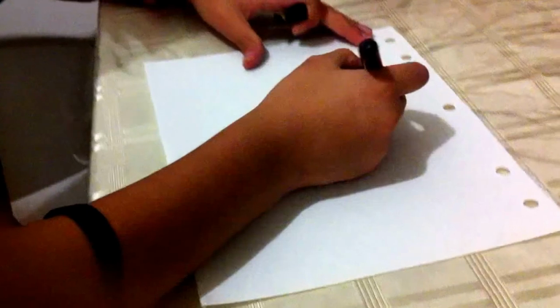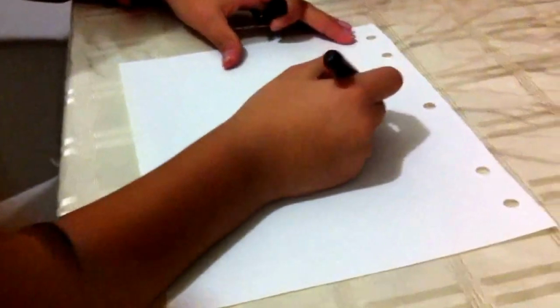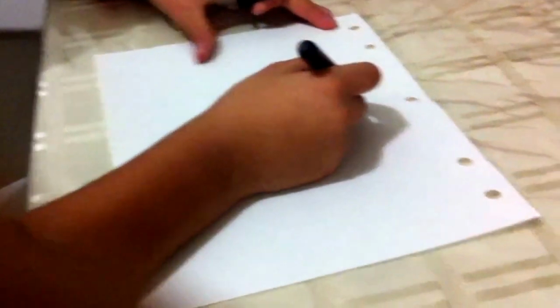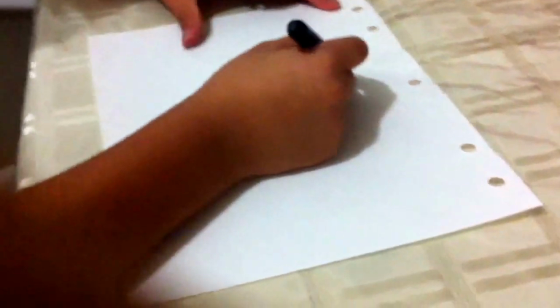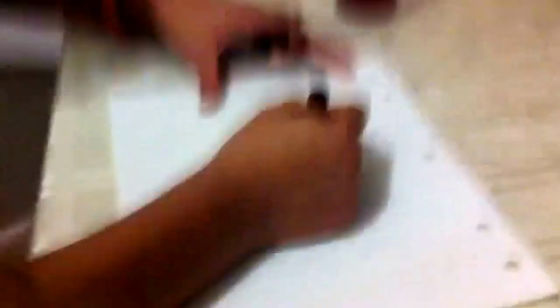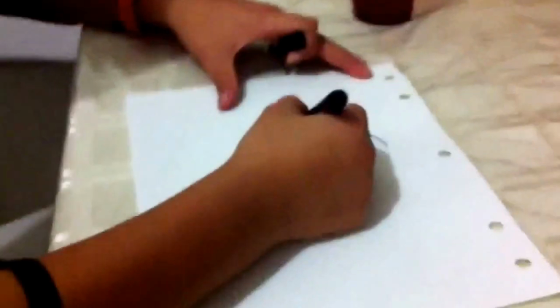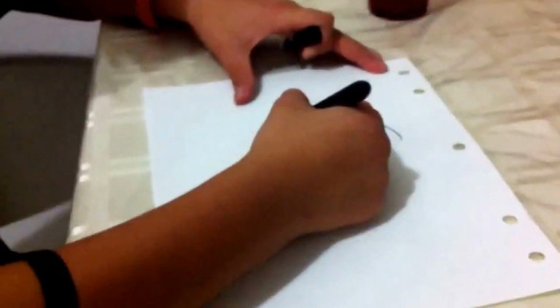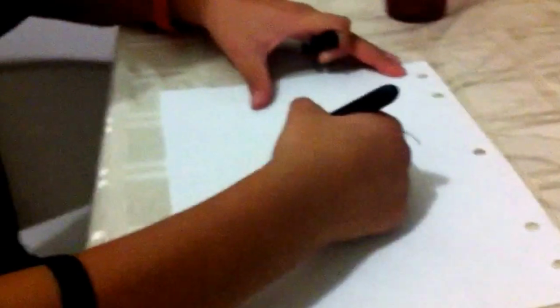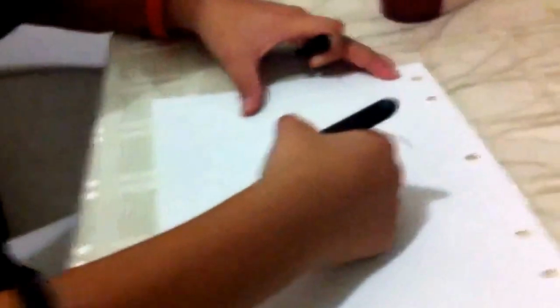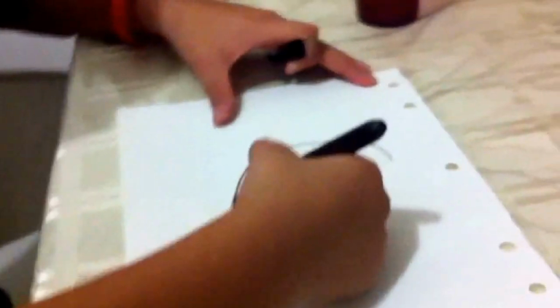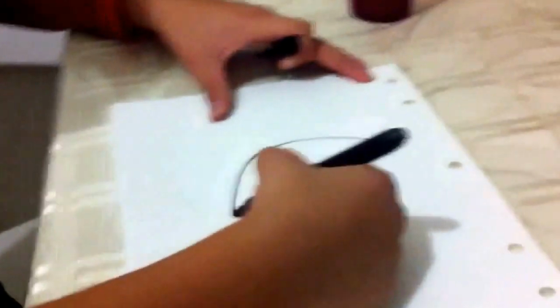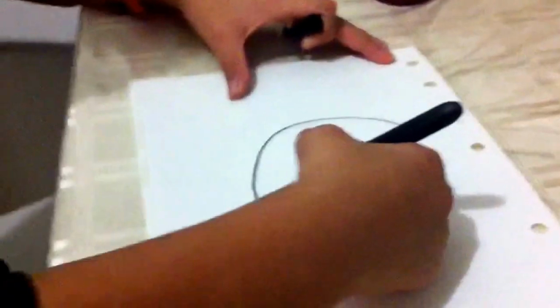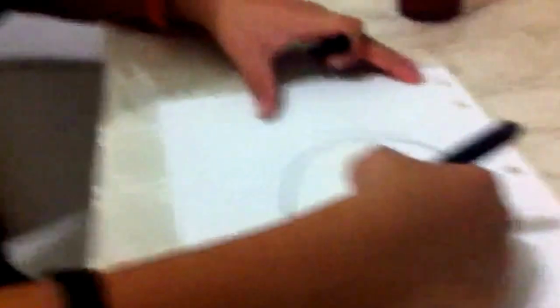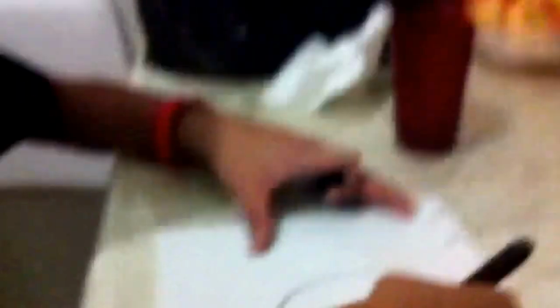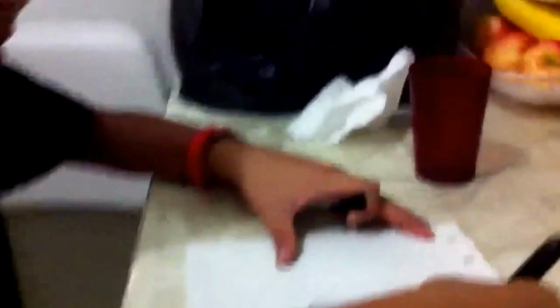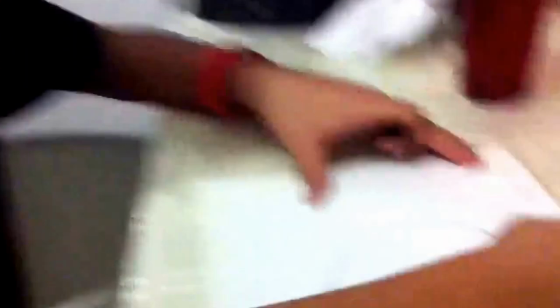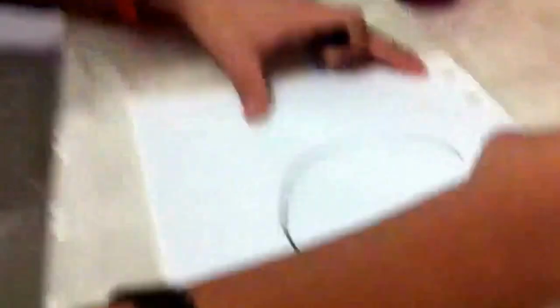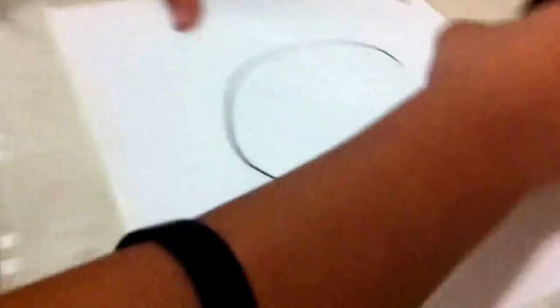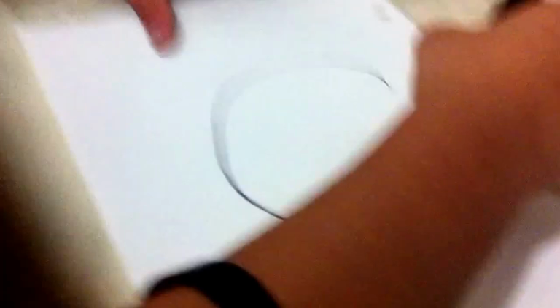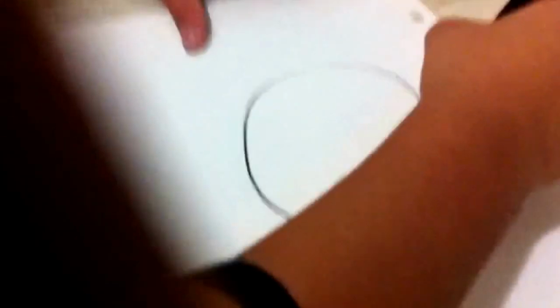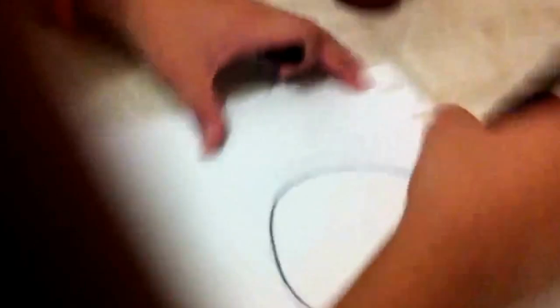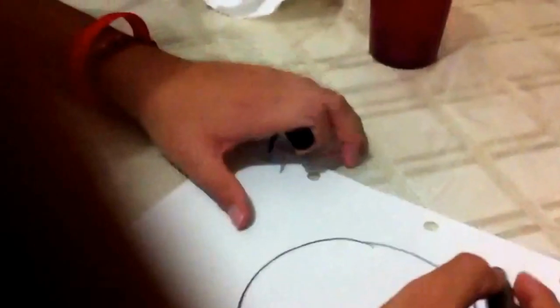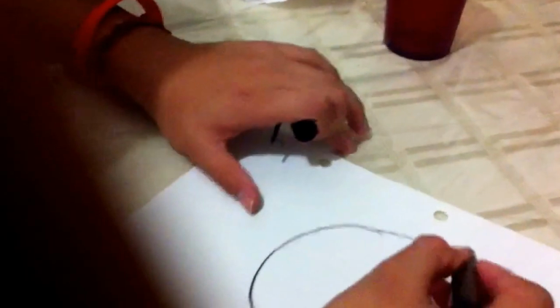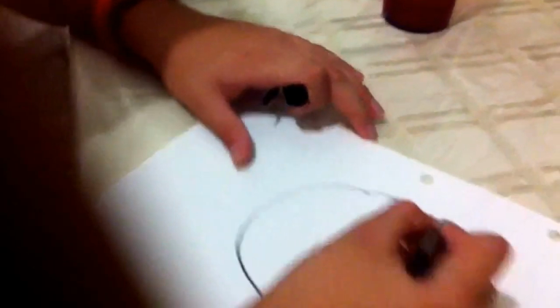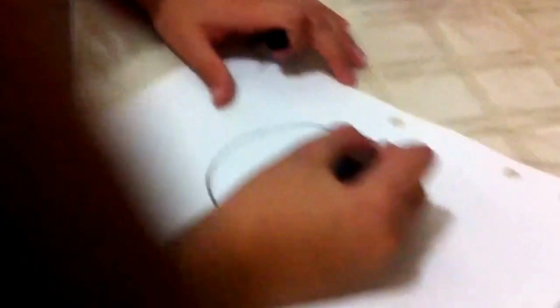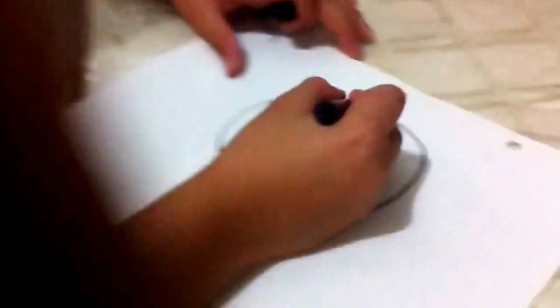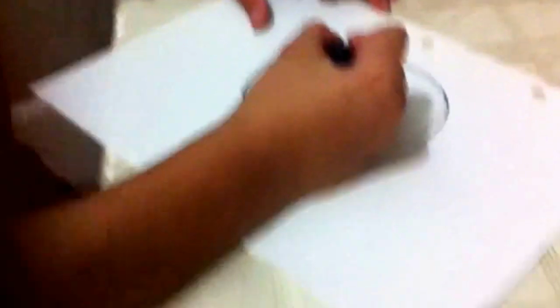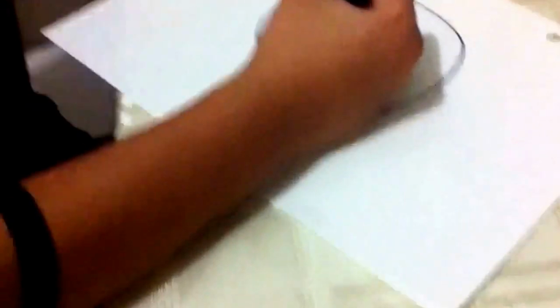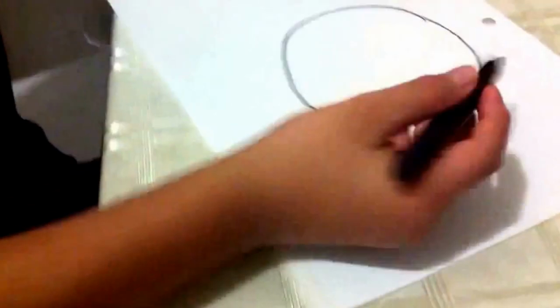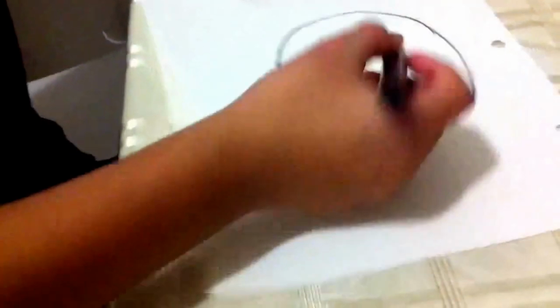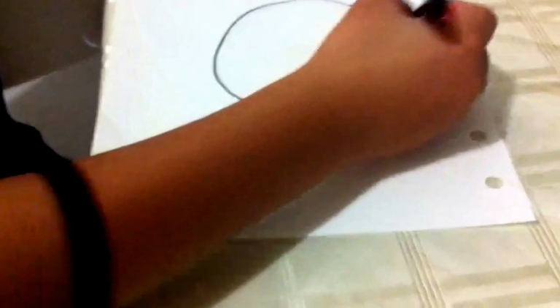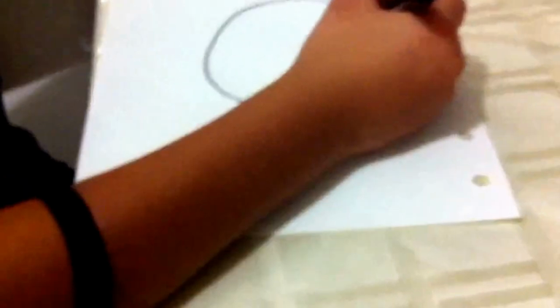Today I'm going to be showing you how to do a simple soccer ball. Here it is — just do a simple ball, and here it is.